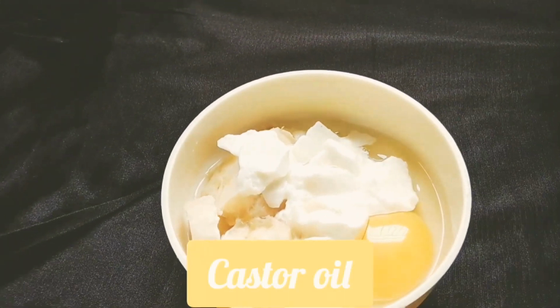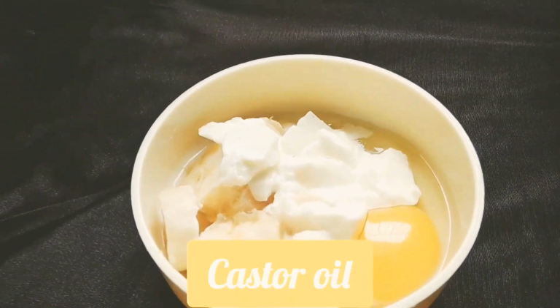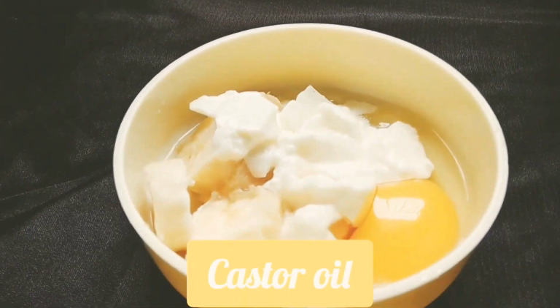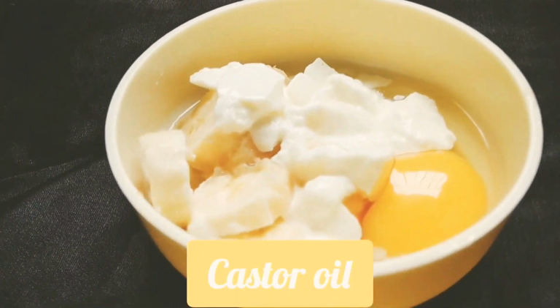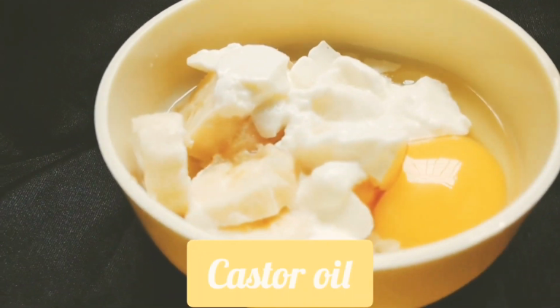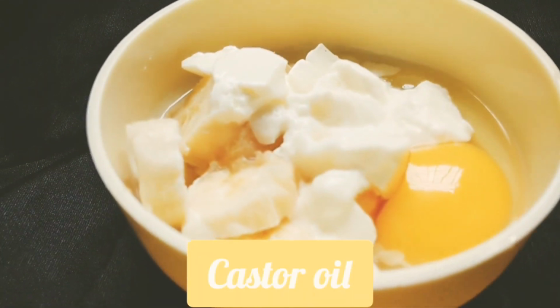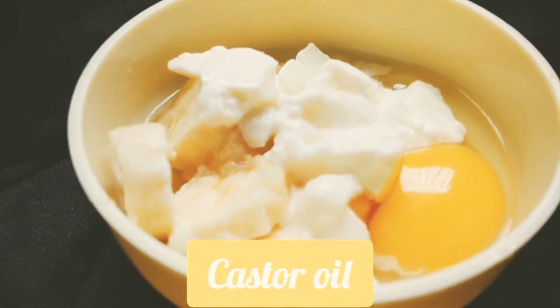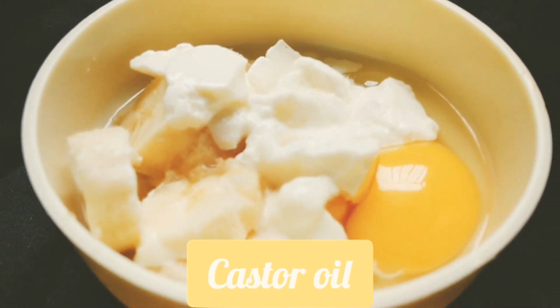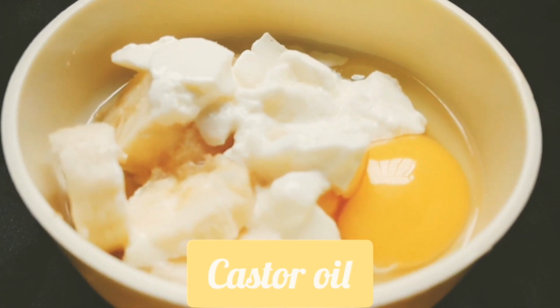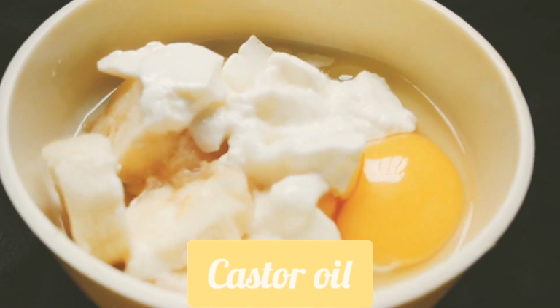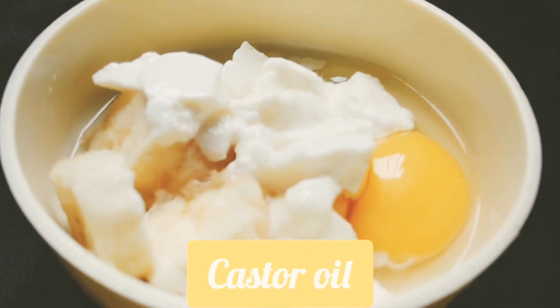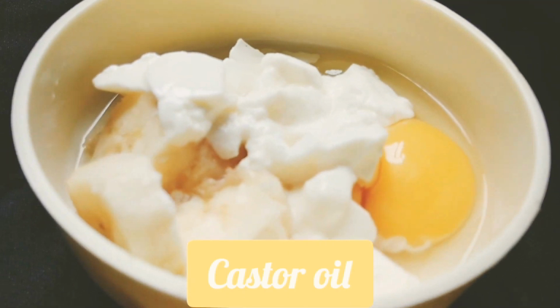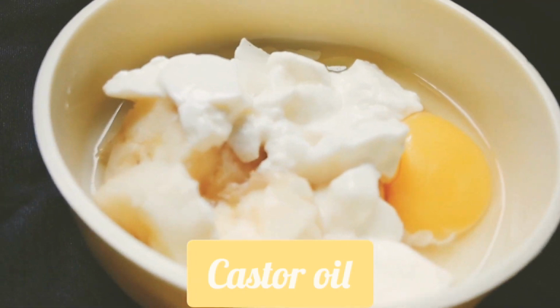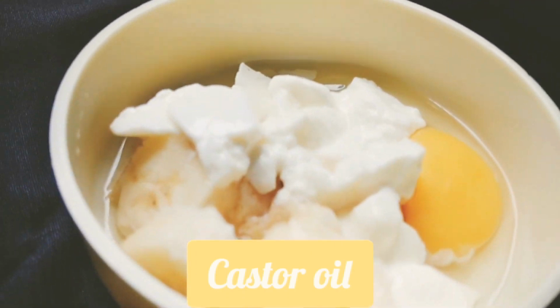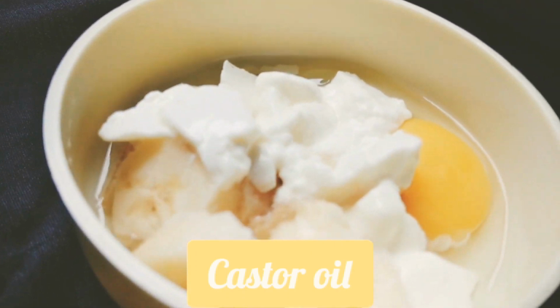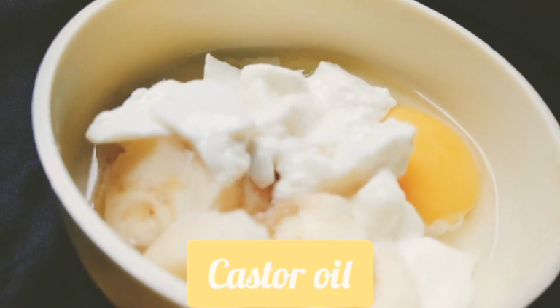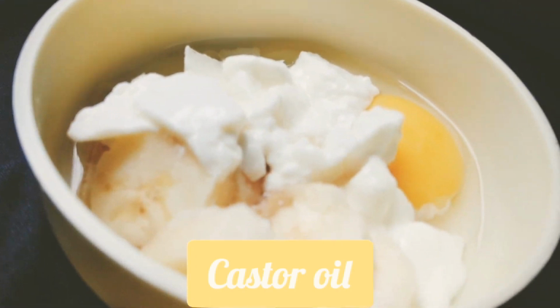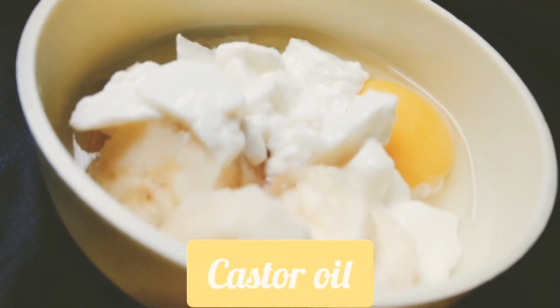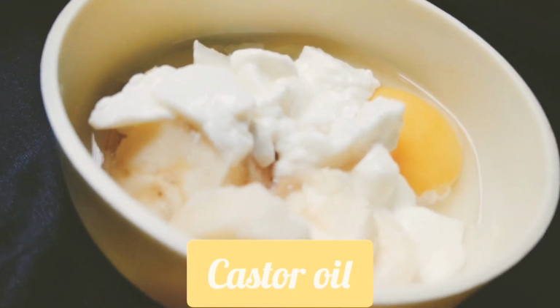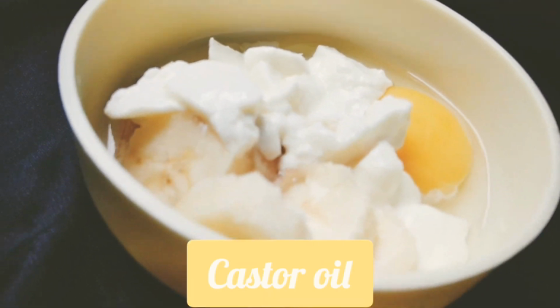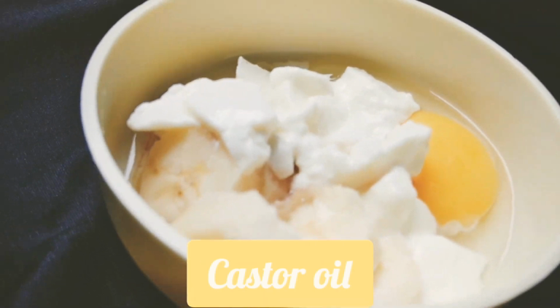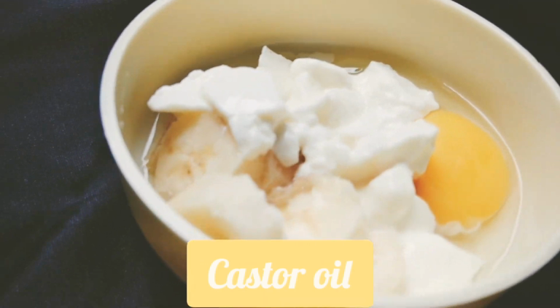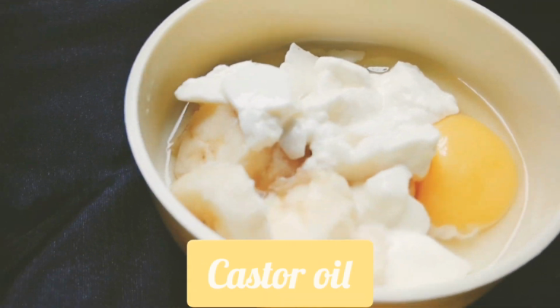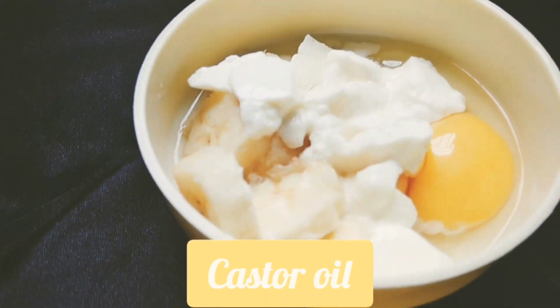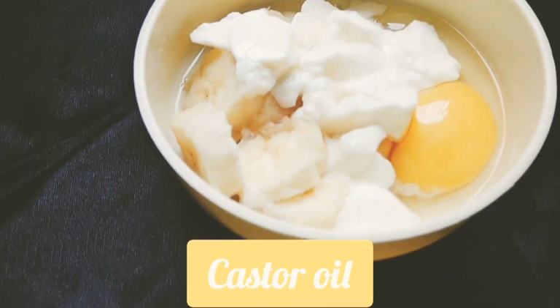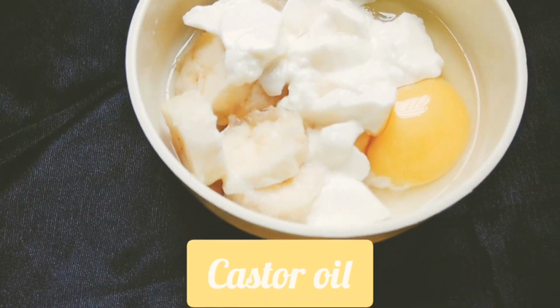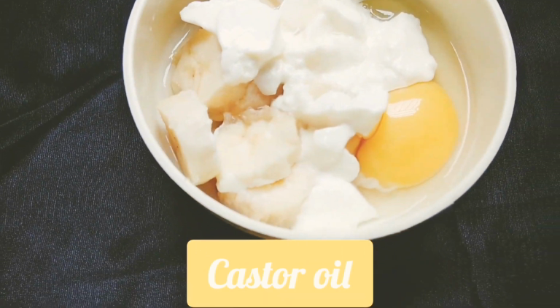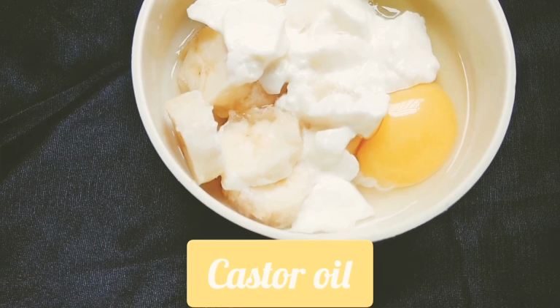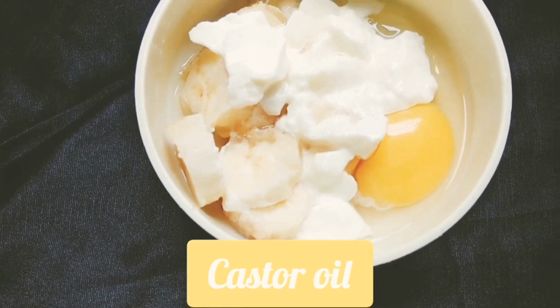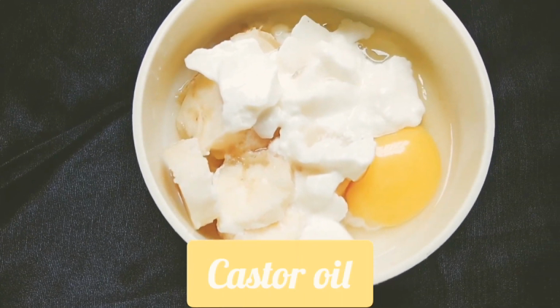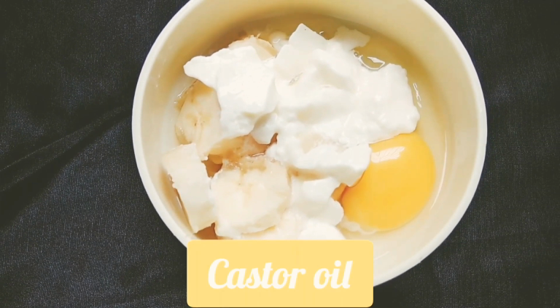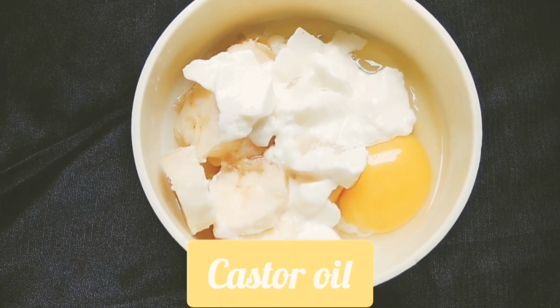Now I'm adding 2-3 teaspoons of castor oil. Castor oil promotes hair growth and moisturizes your scalp very well.